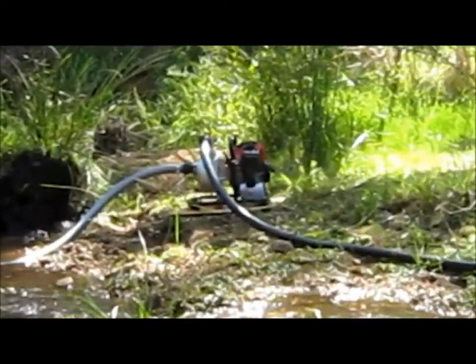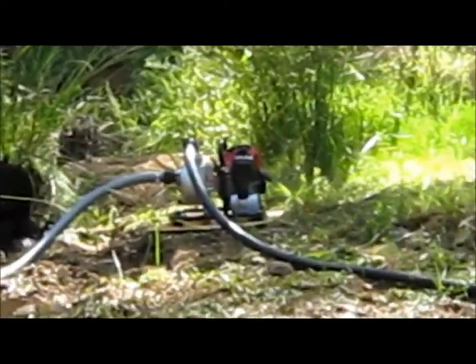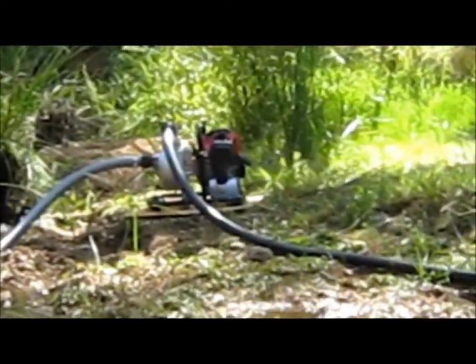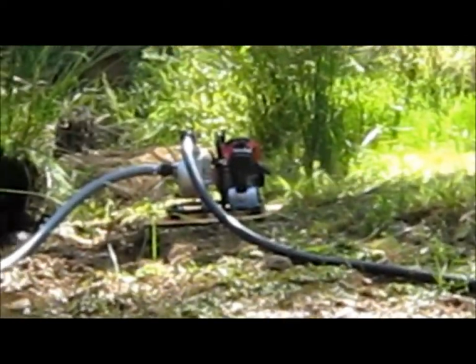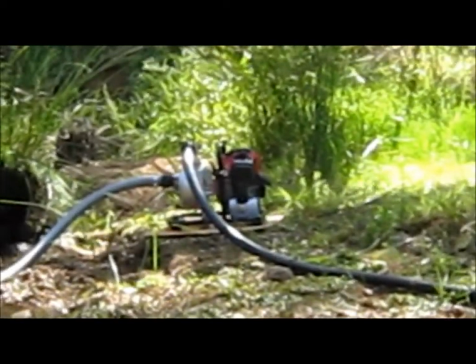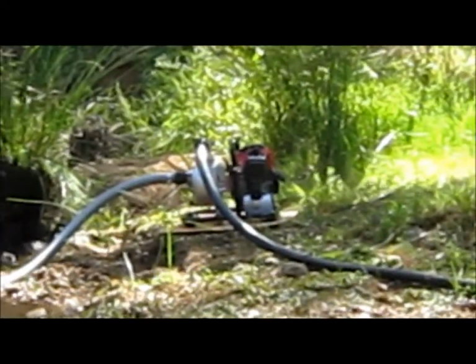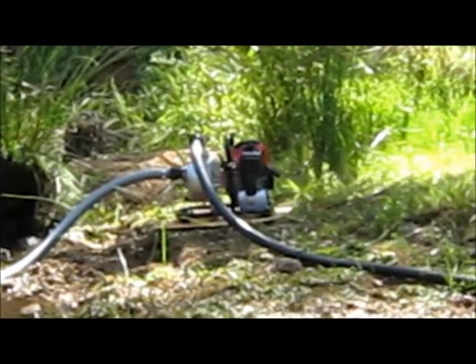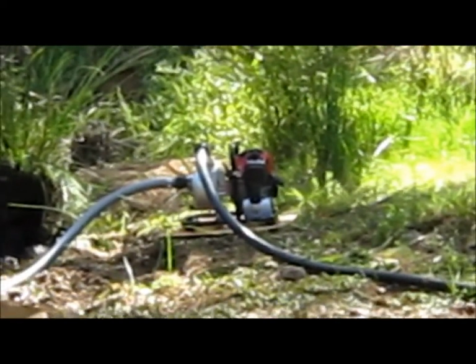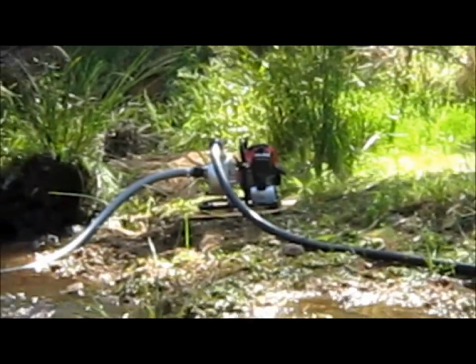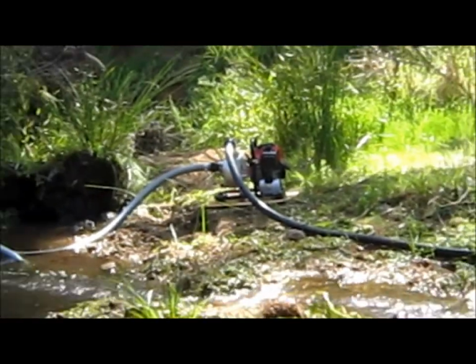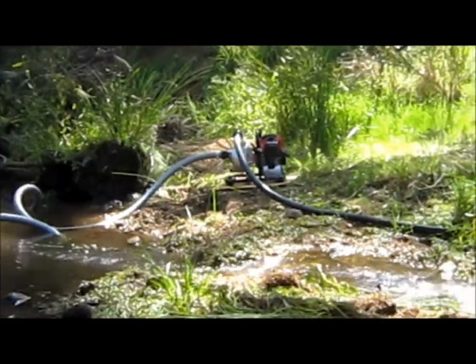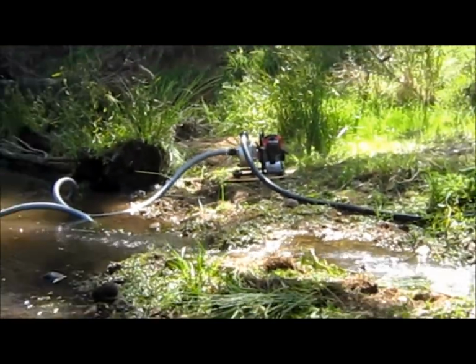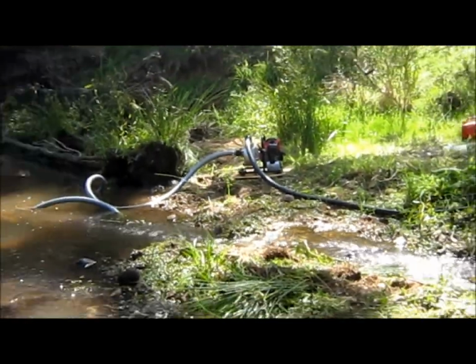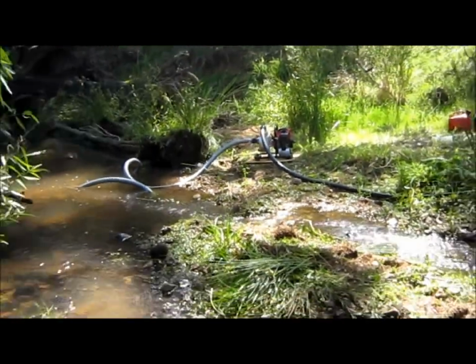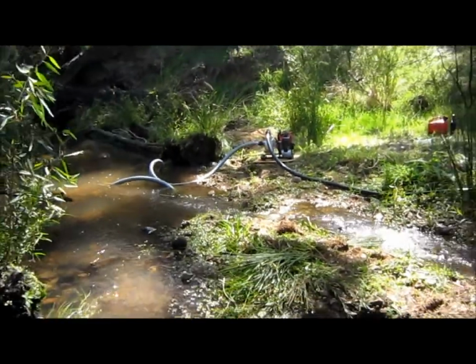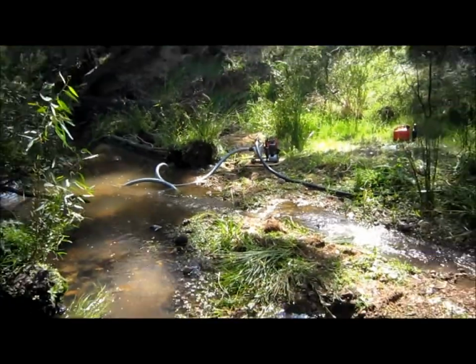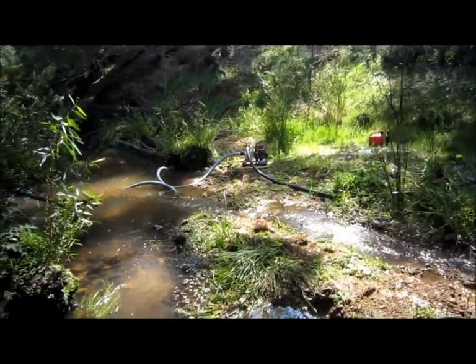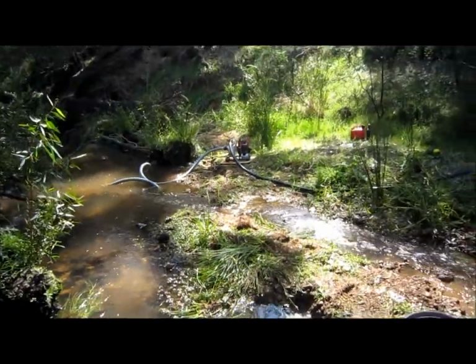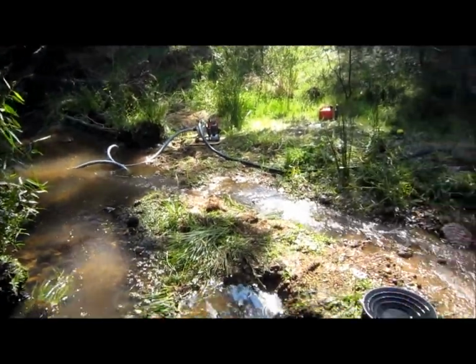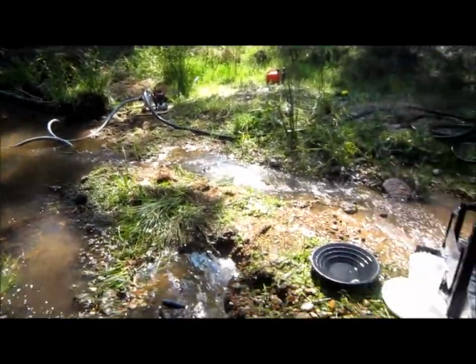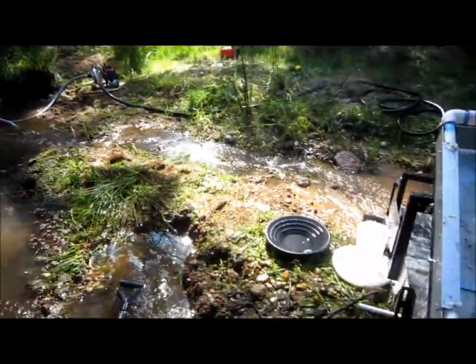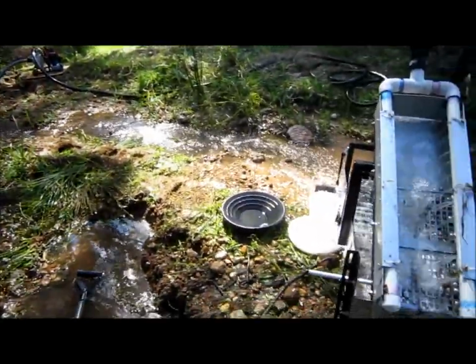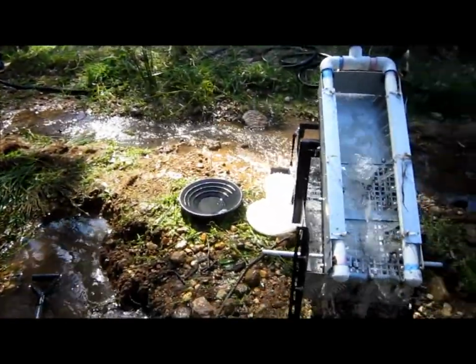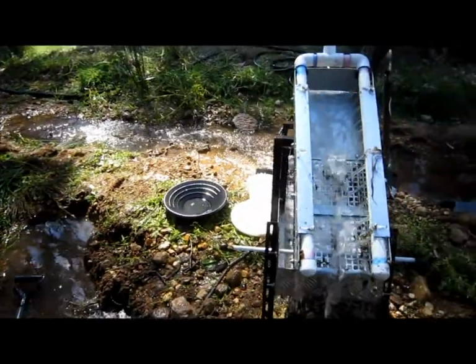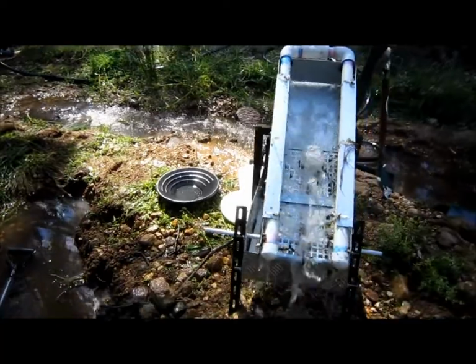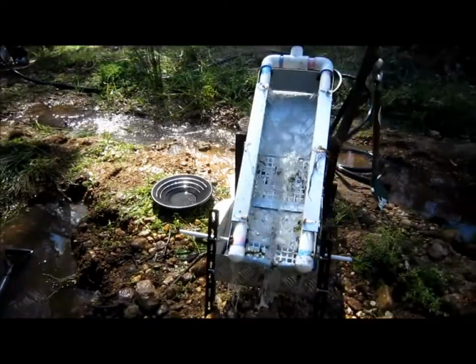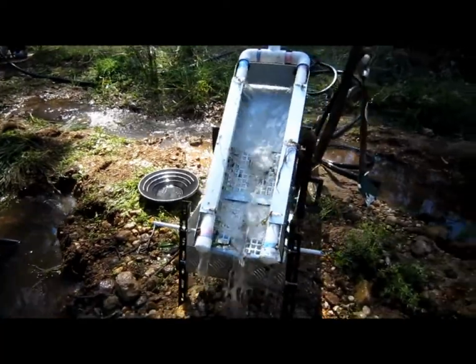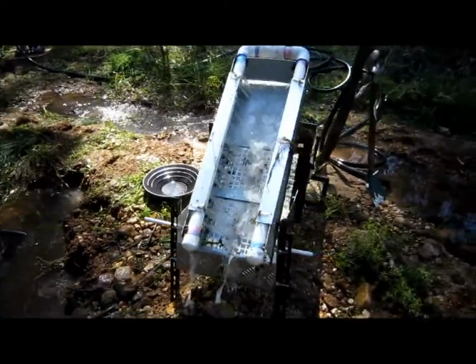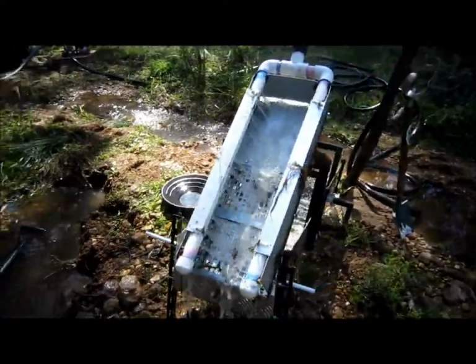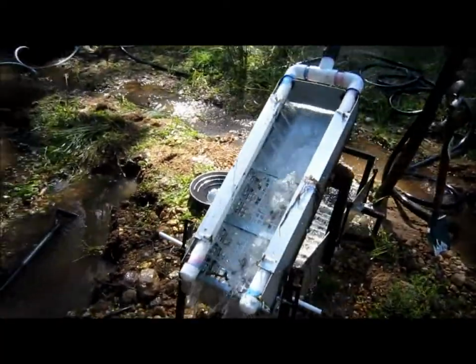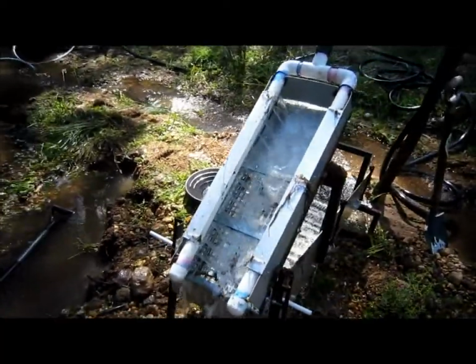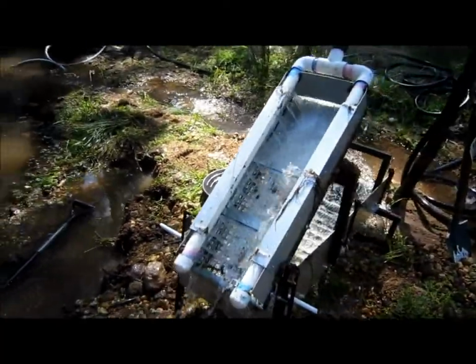The pump in action in the background is a petrol driven two-stroke one inch water pump, quoted at 100 litres per minute, which probably throws out about 60 litres per minute.